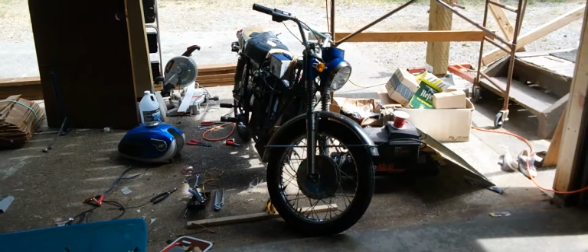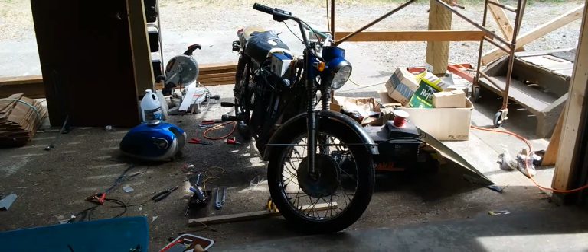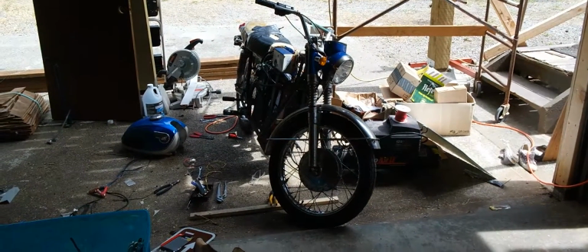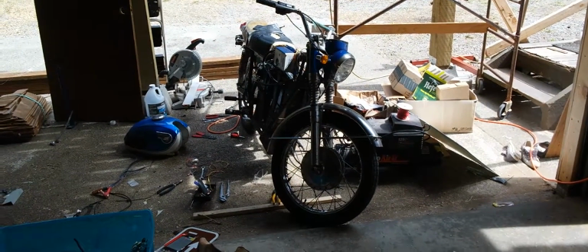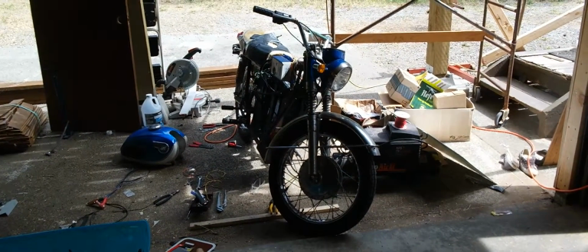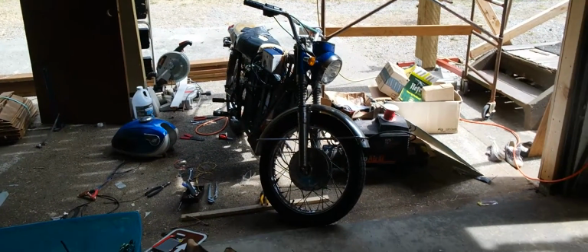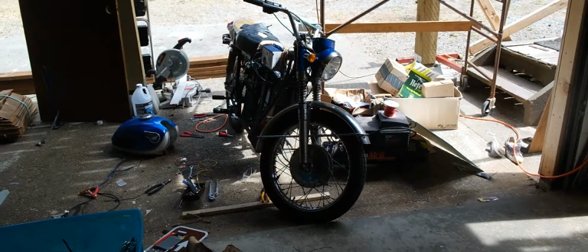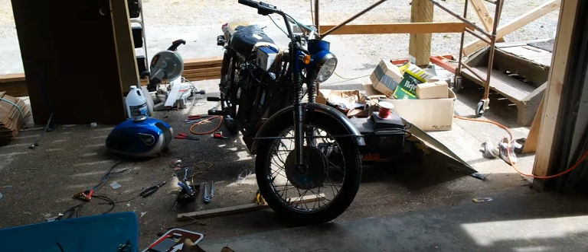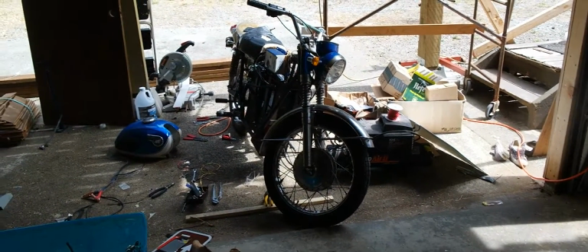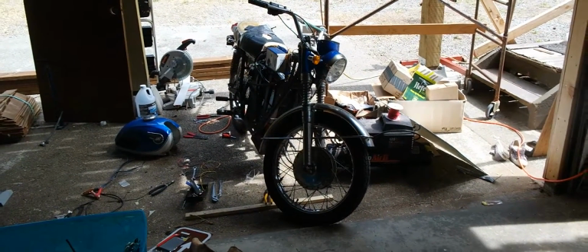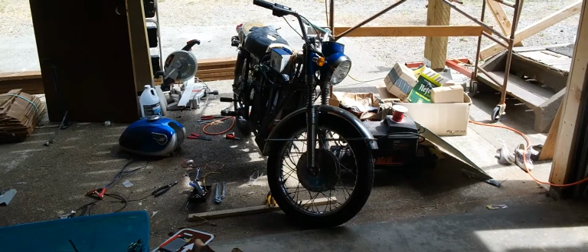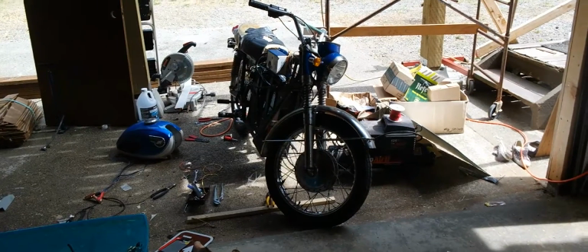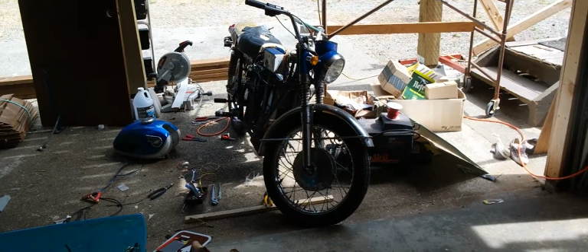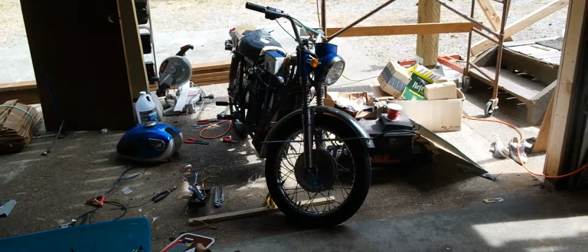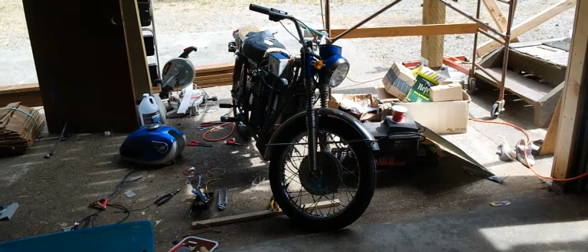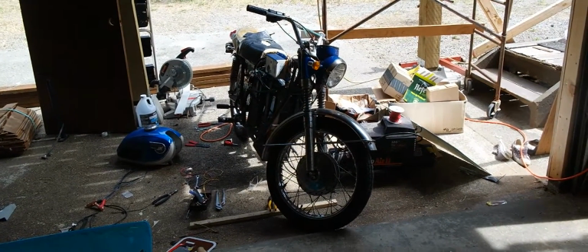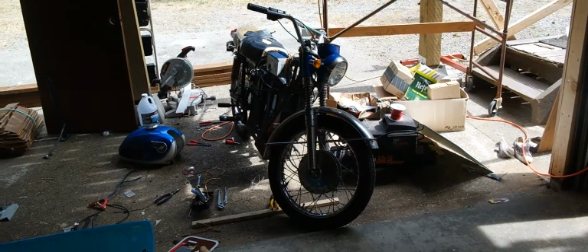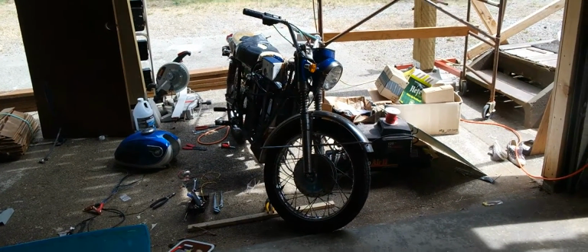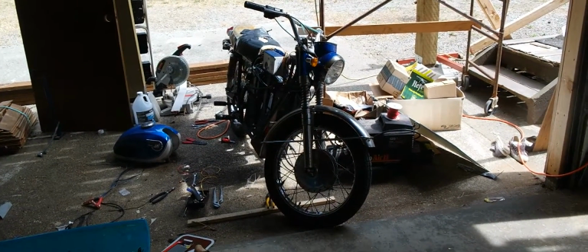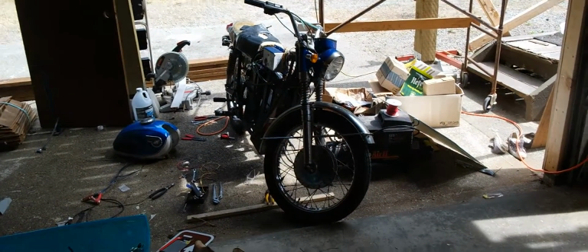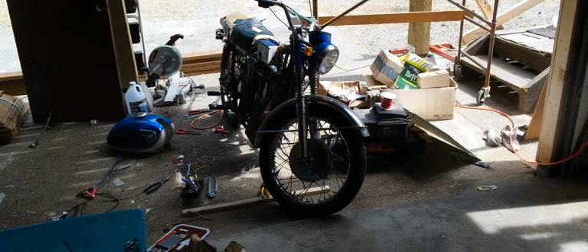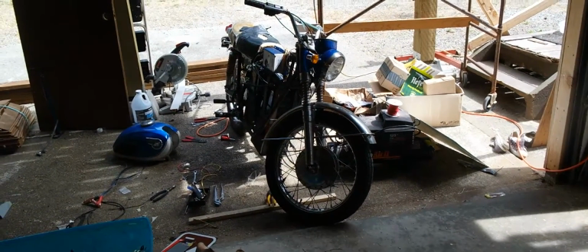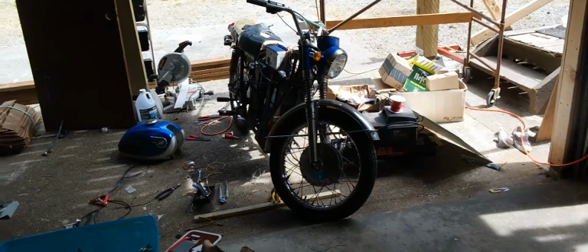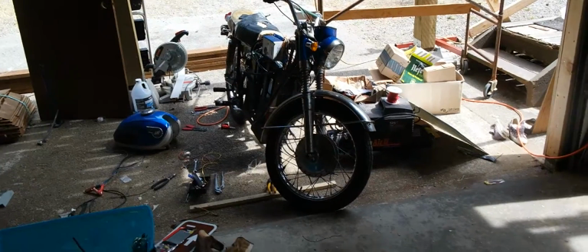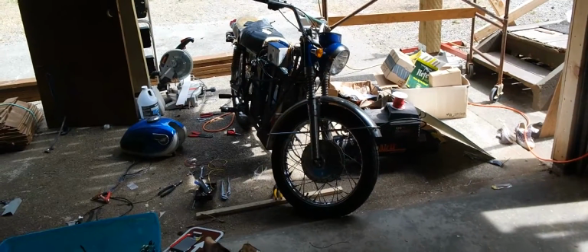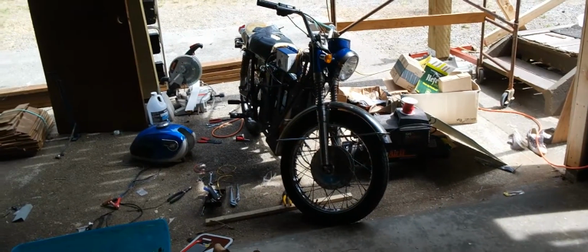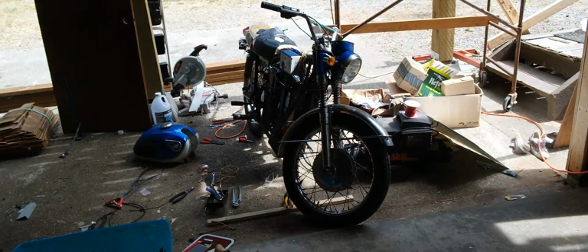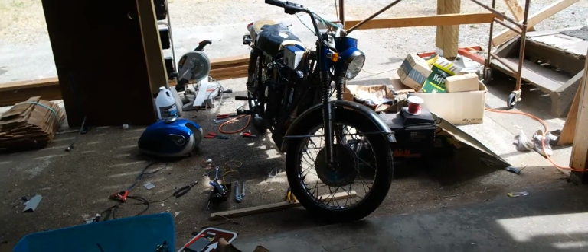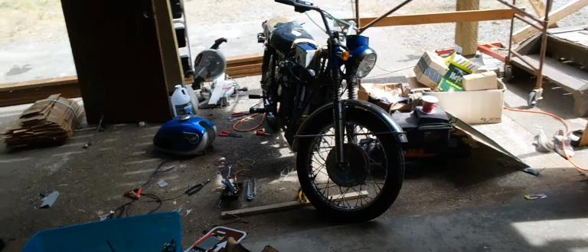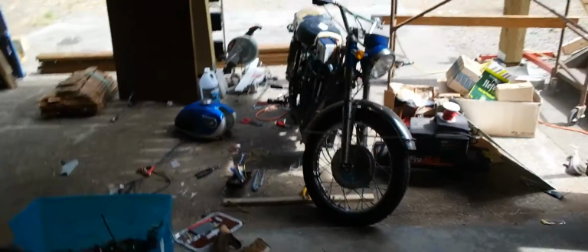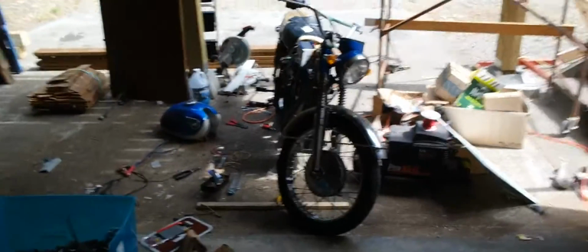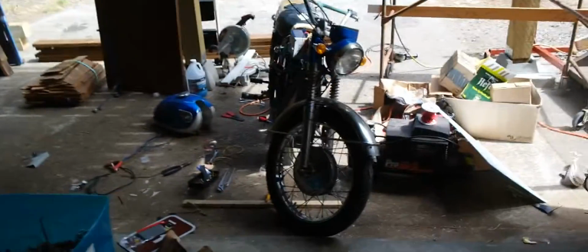Hey there YouTube. This is going to be my first video. What I've got here is my electric conversion of a 1967 Kawasaki A1SS. I bought this here a couple months ago specifically just to convert.